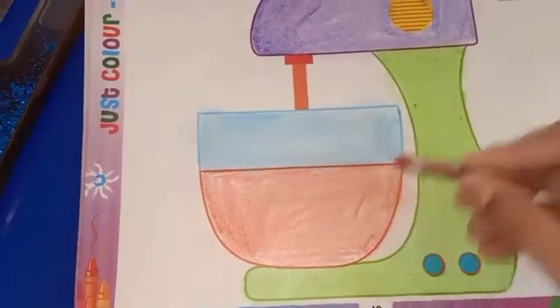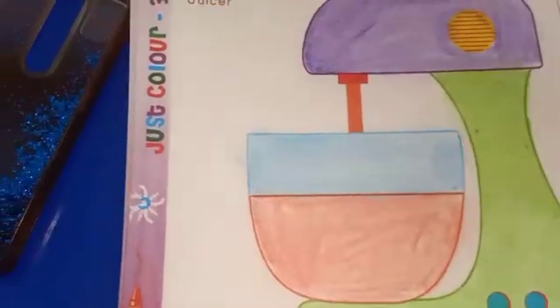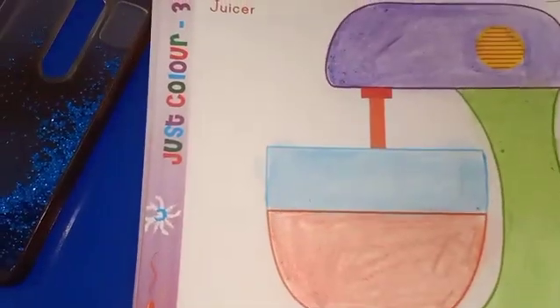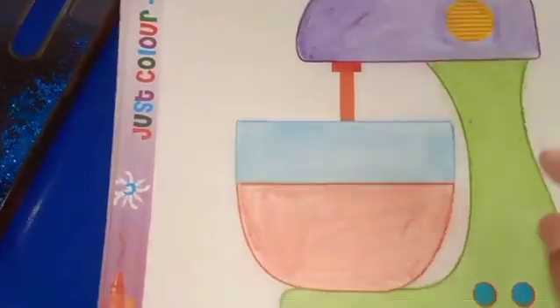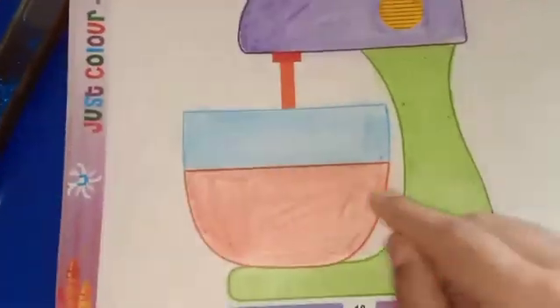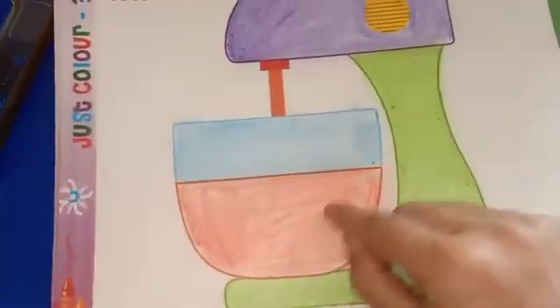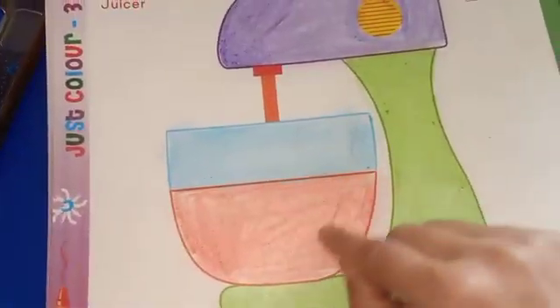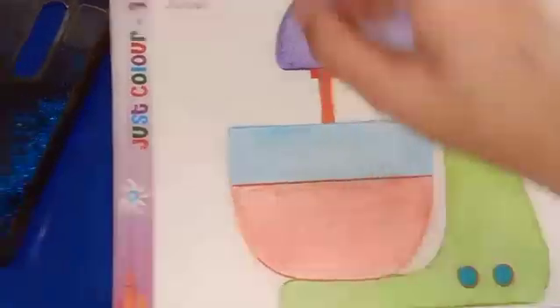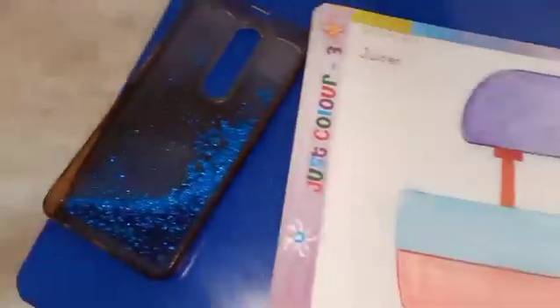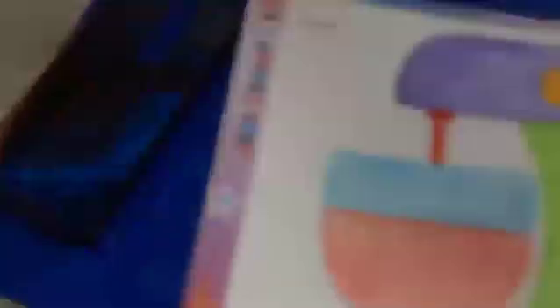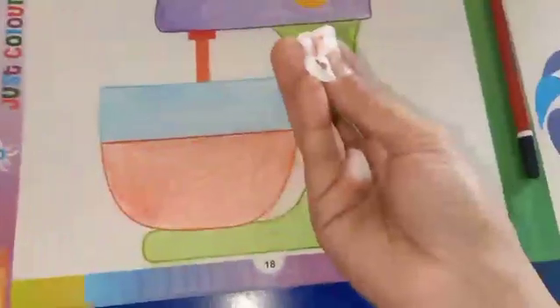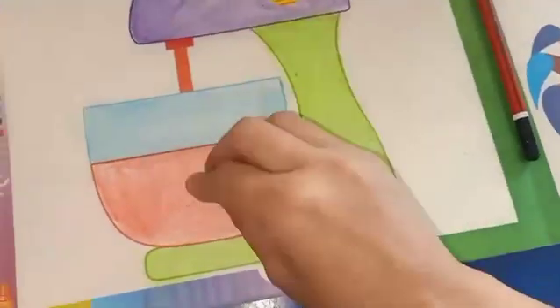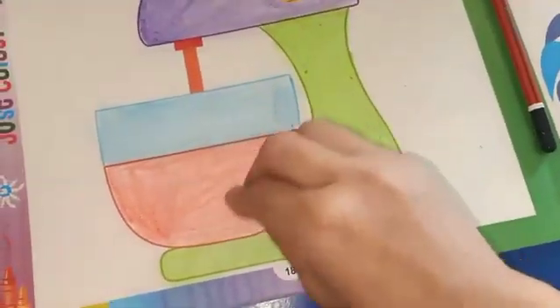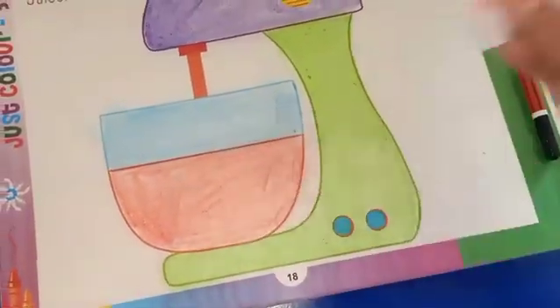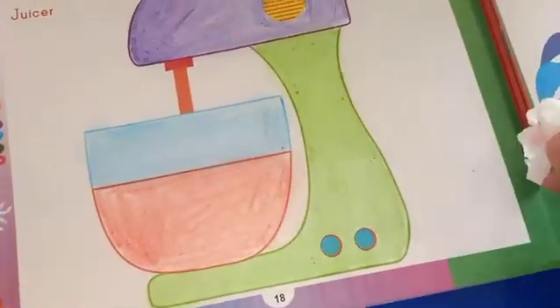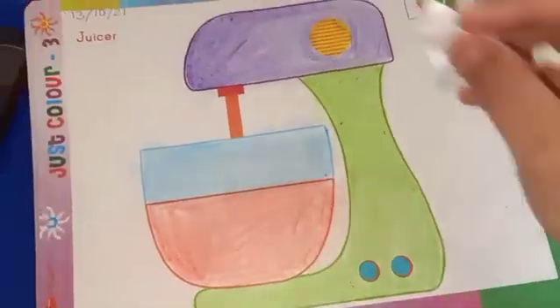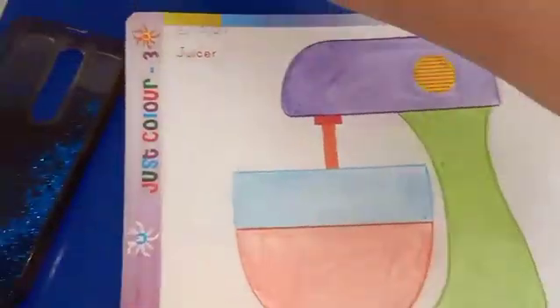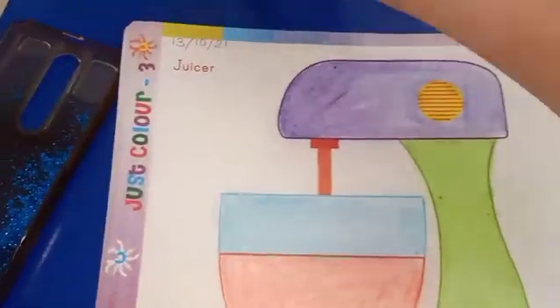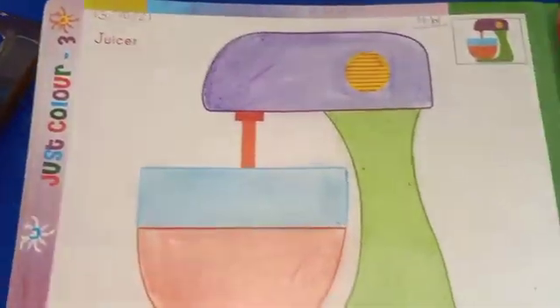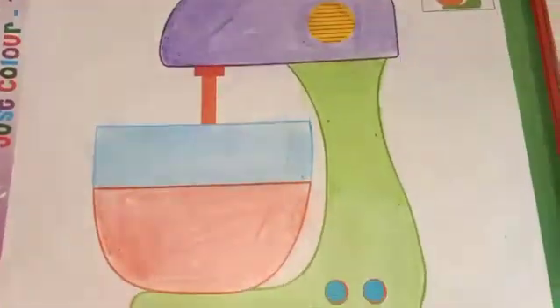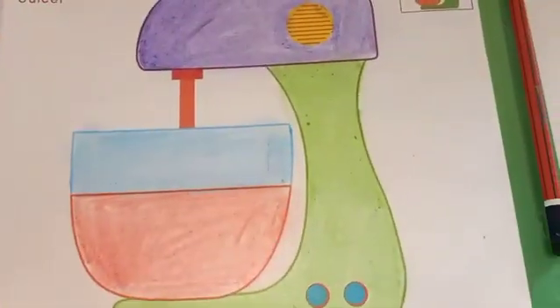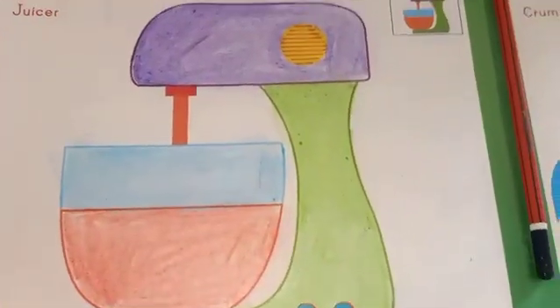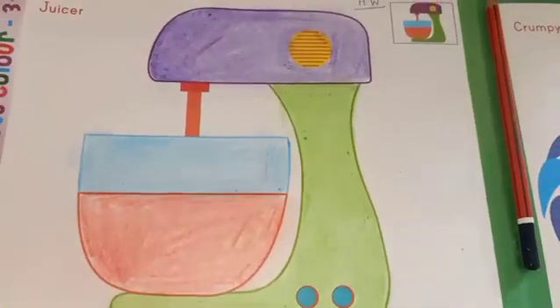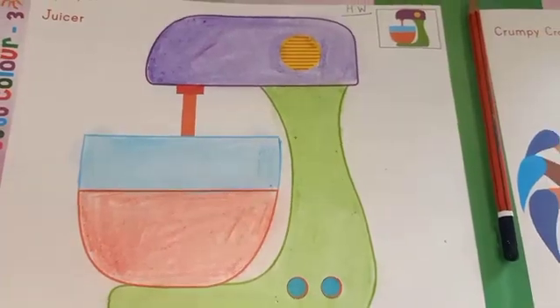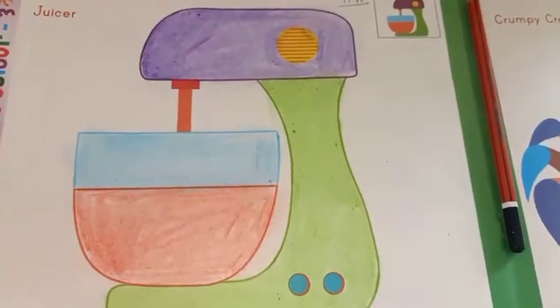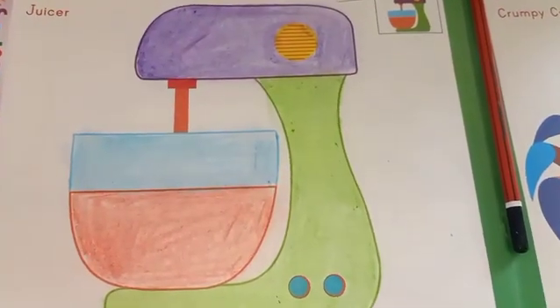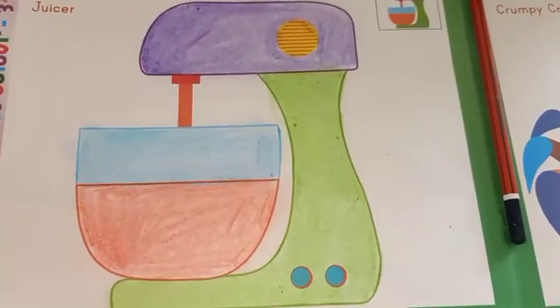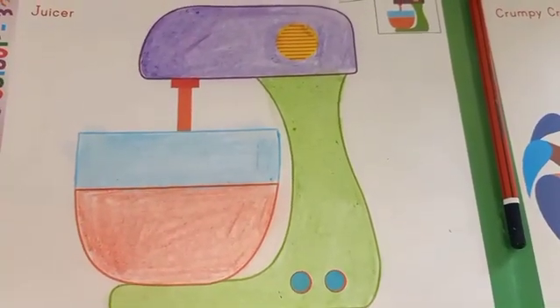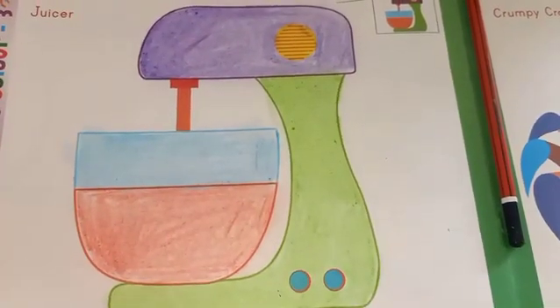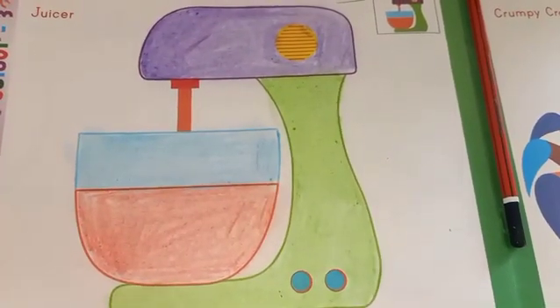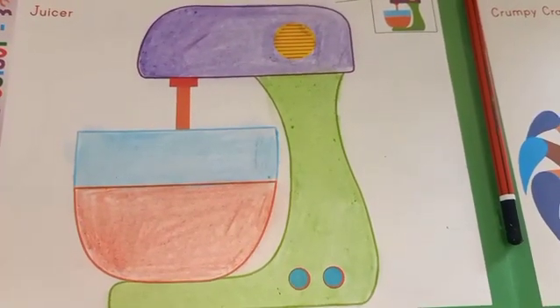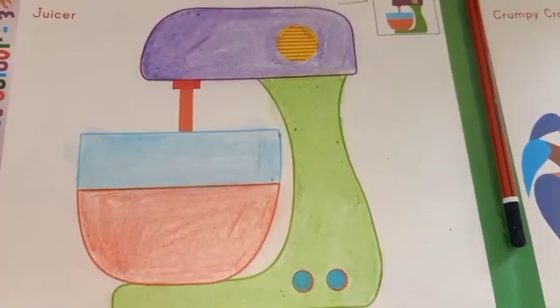After the color, spread the color with the help of tissue — tissue or cotton — for good finishing. Bye bachay, take care. This is your homework for today.